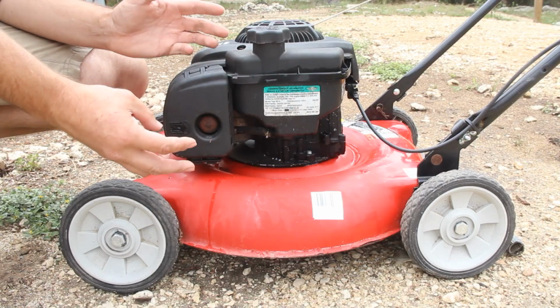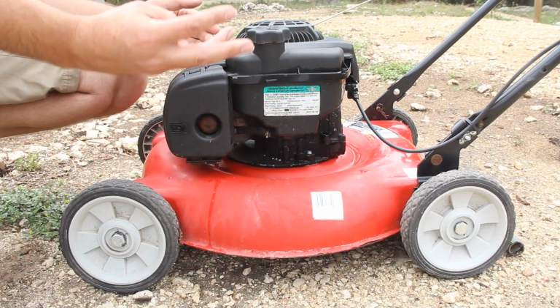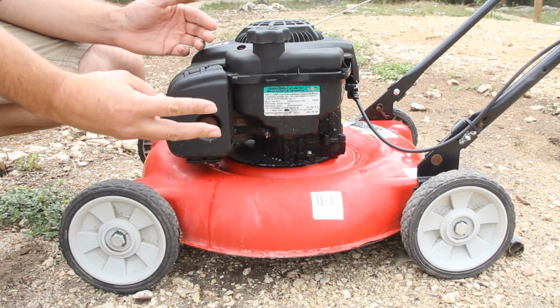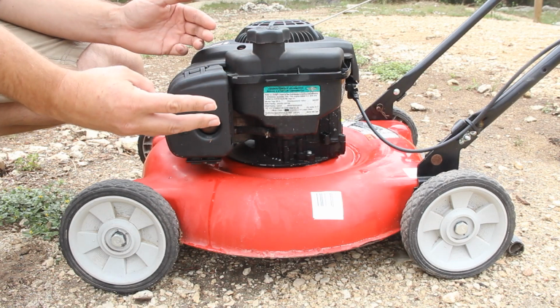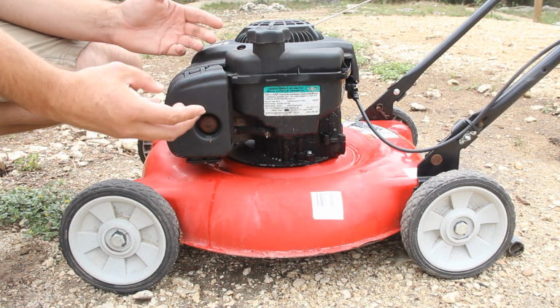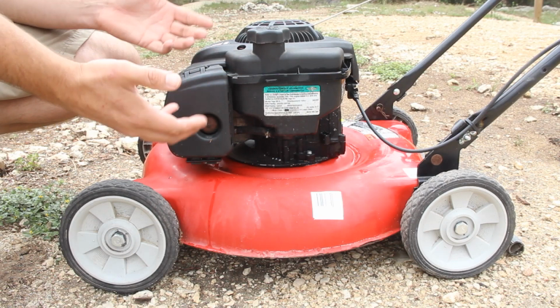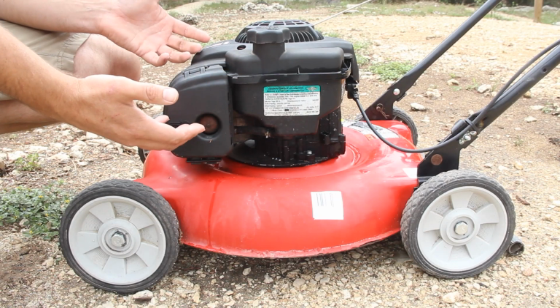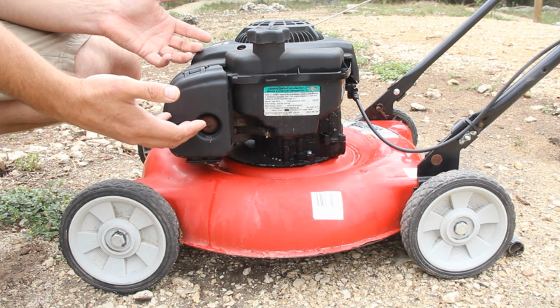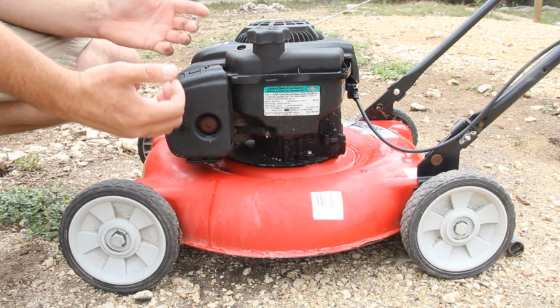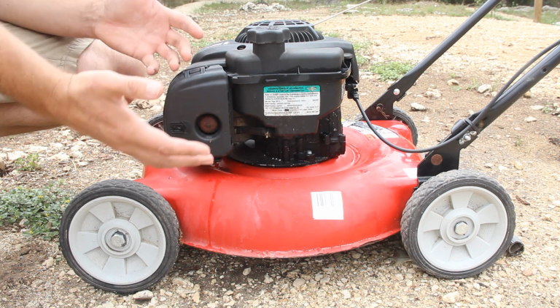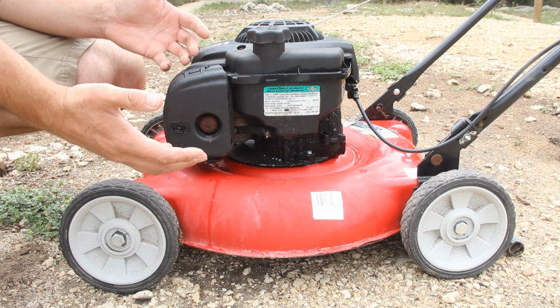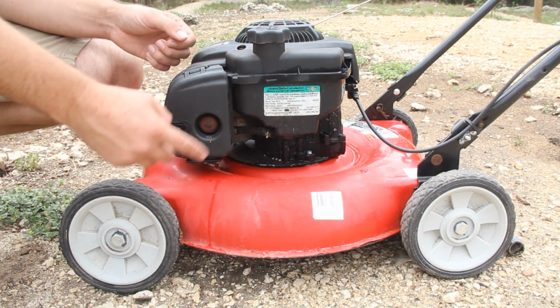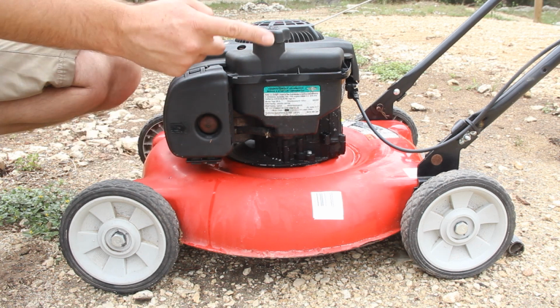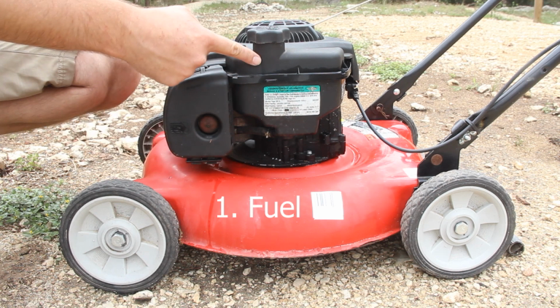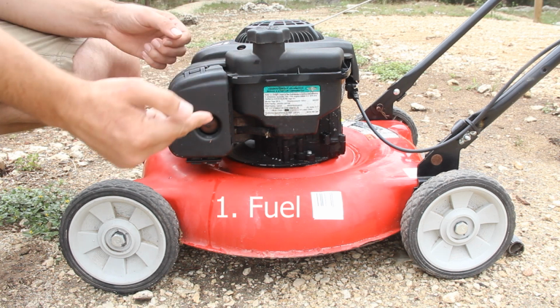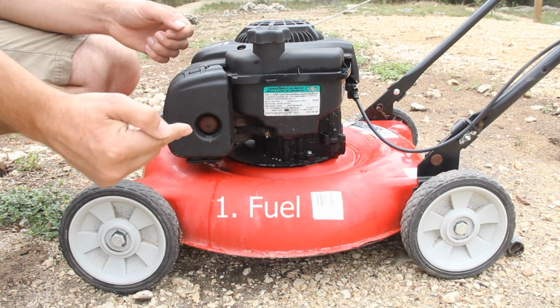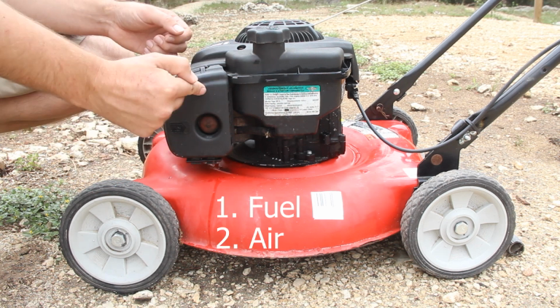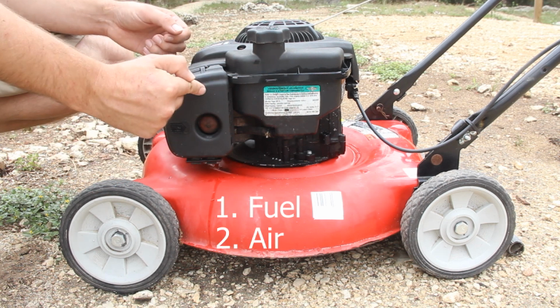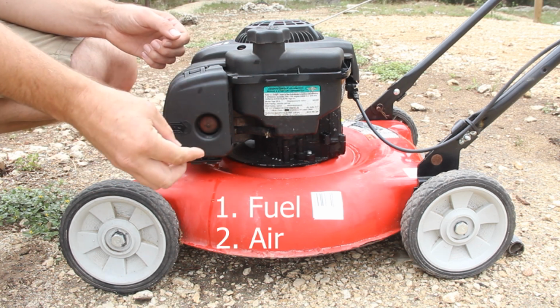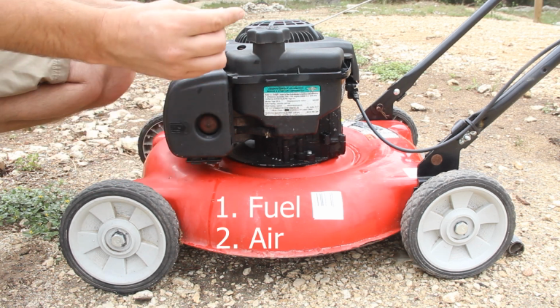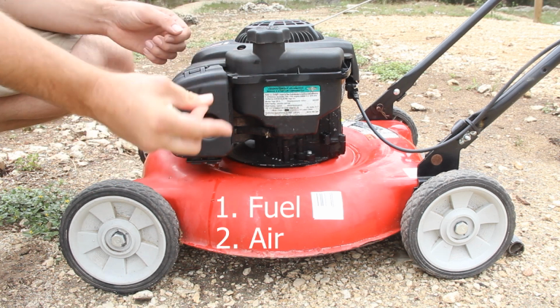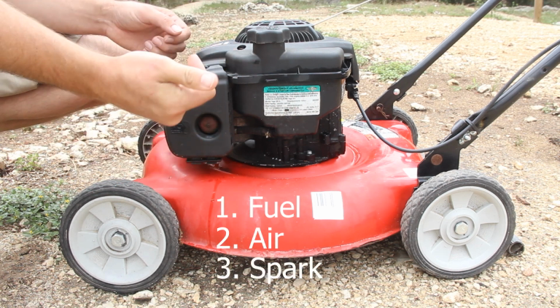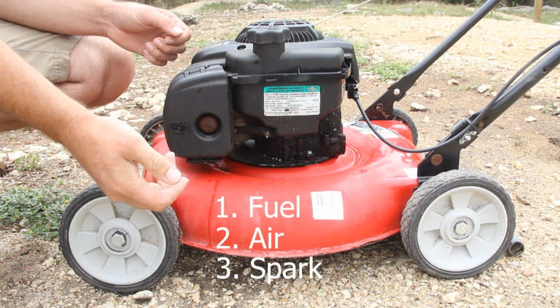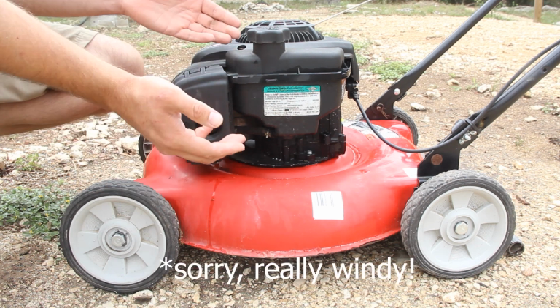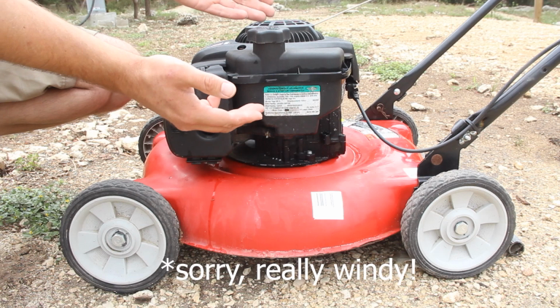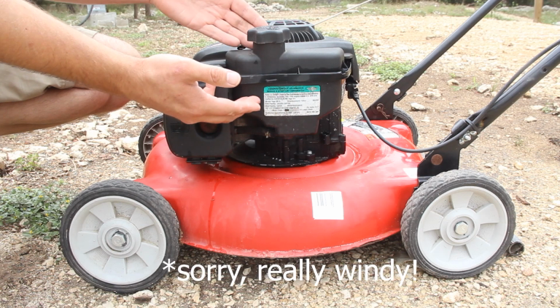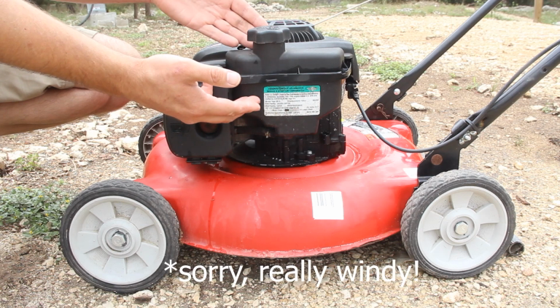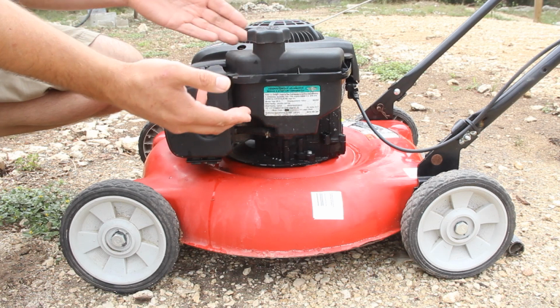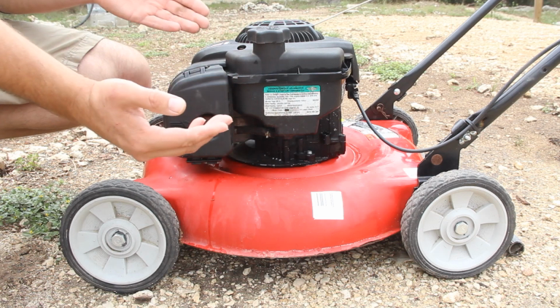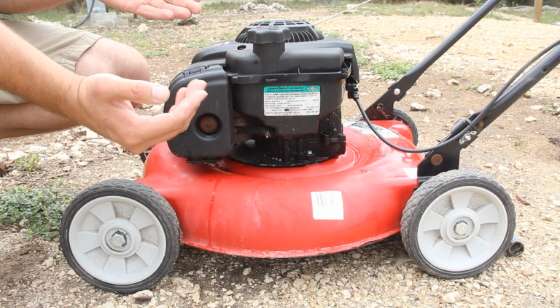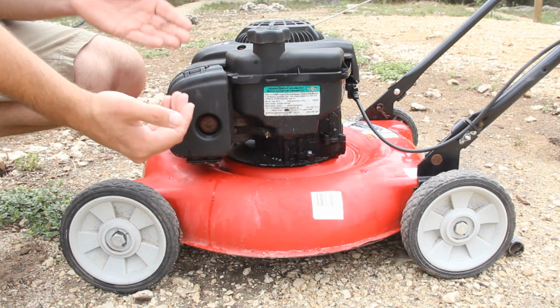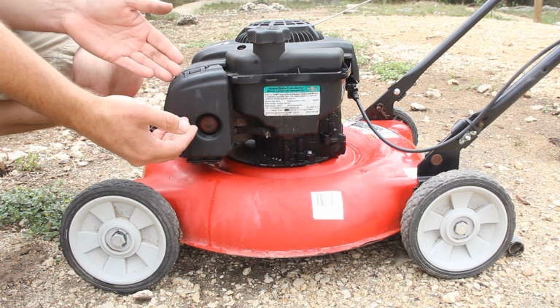There are only three things that a lawnmower needs in order to start: it needs fuel, it needs air, and it needs an ignition source. Since we know we have fuel, let's go ahead and check the air.